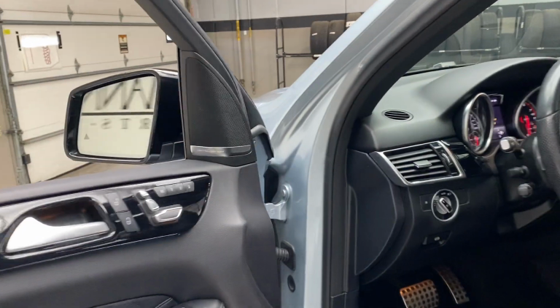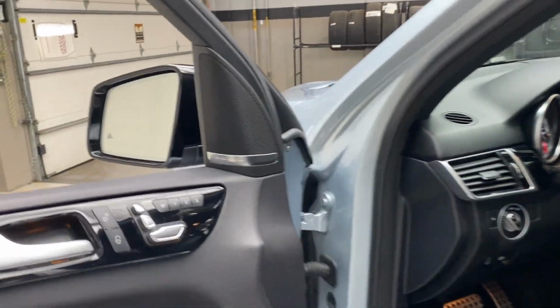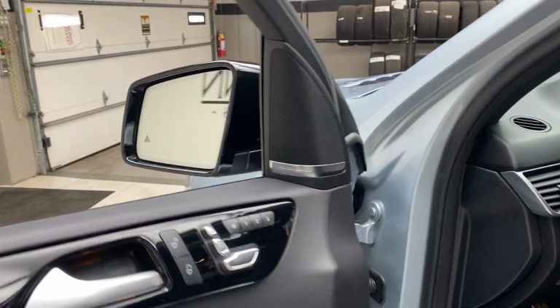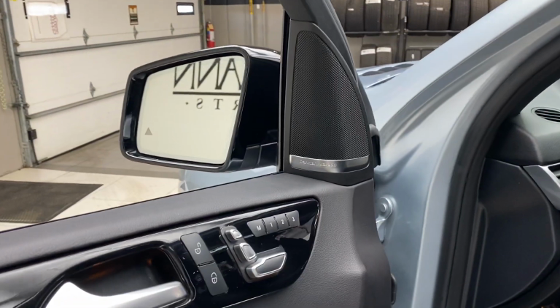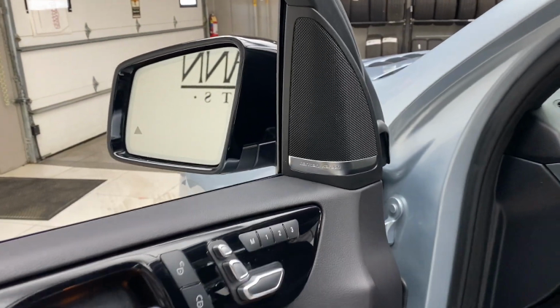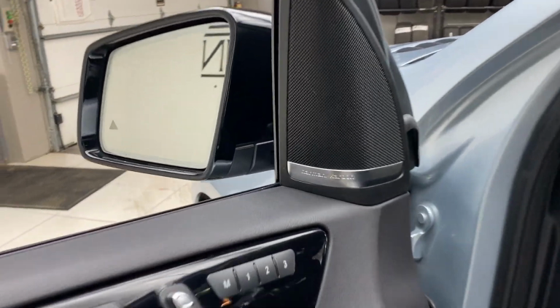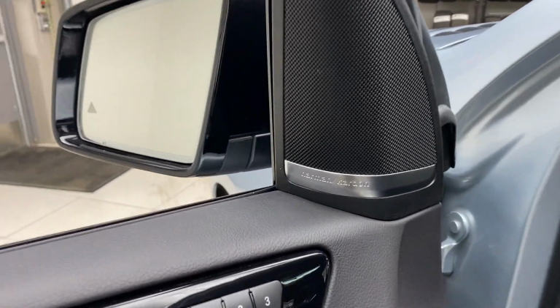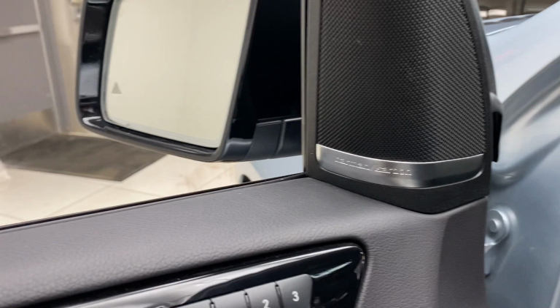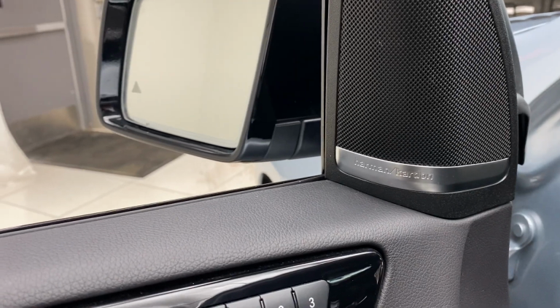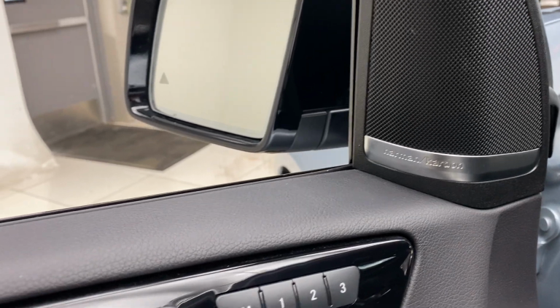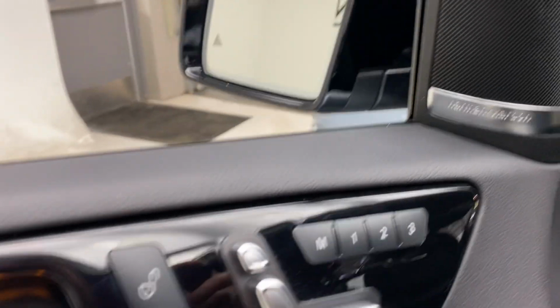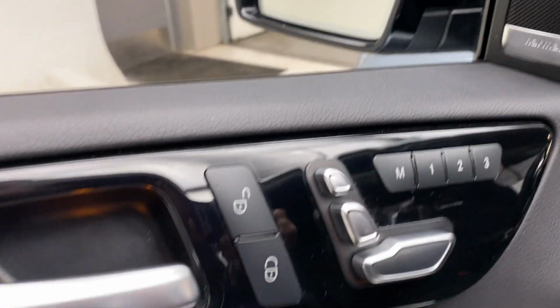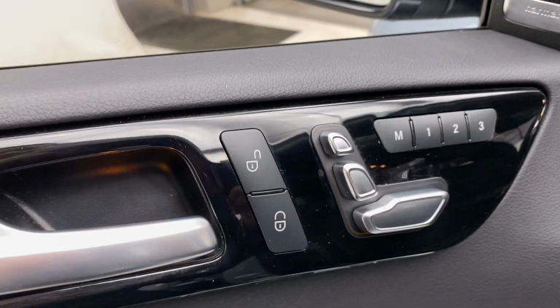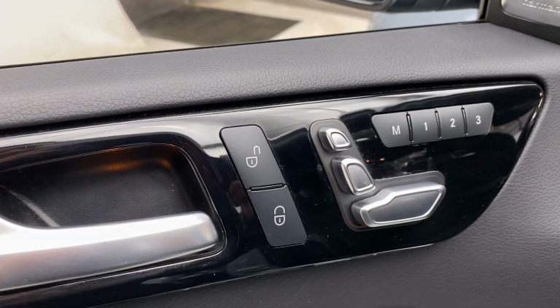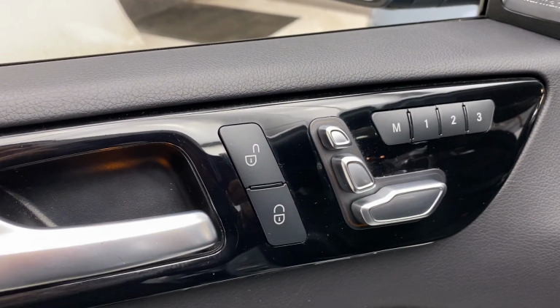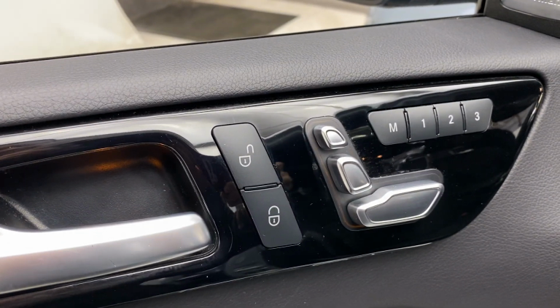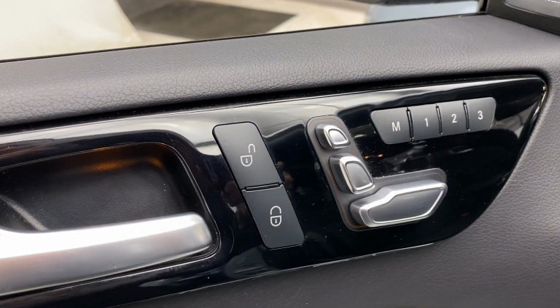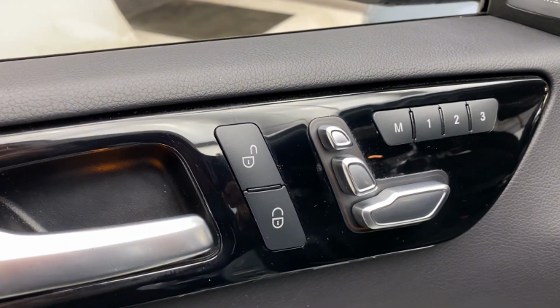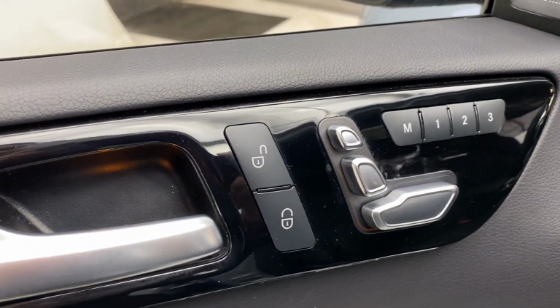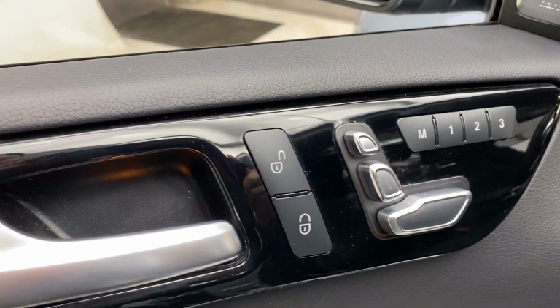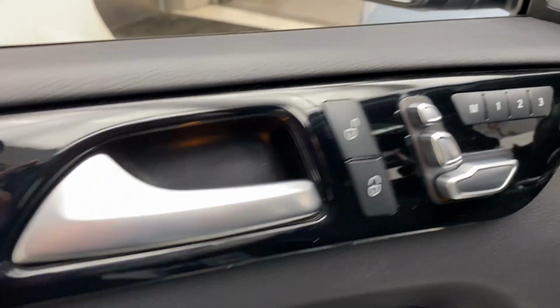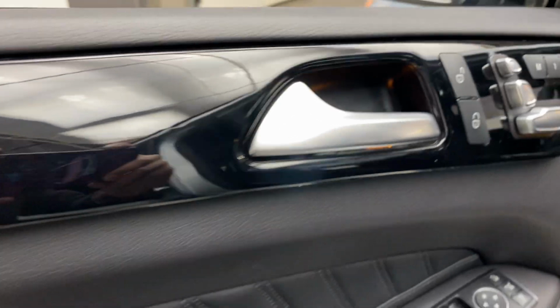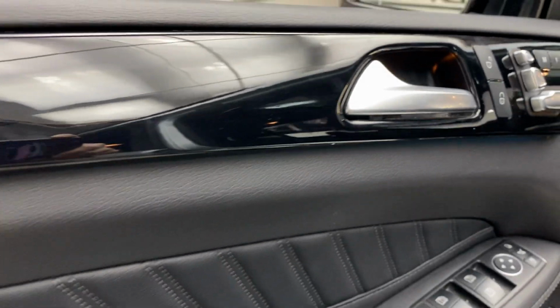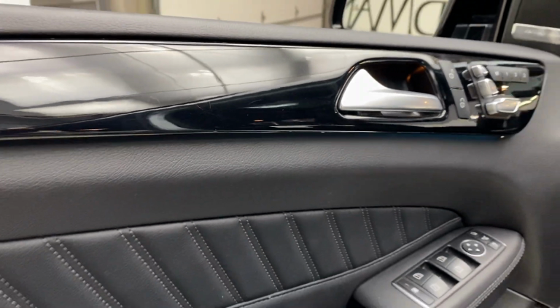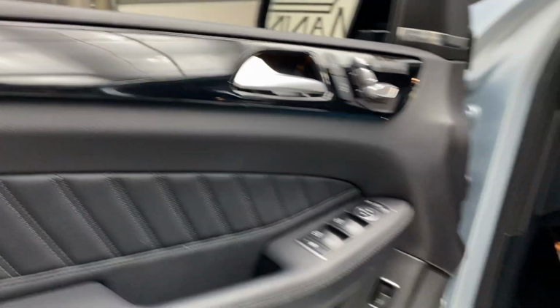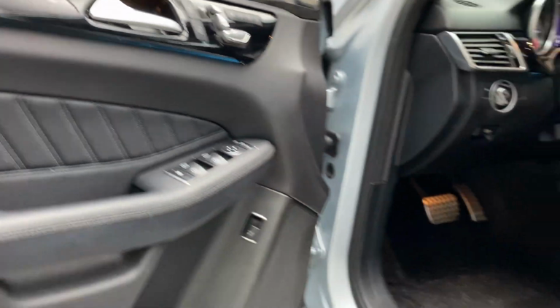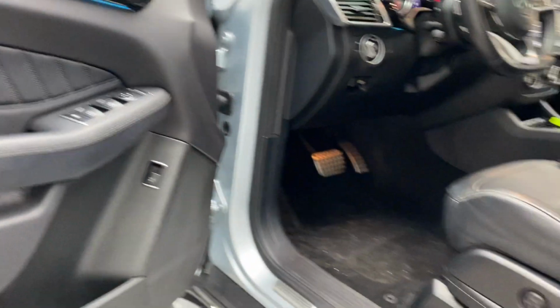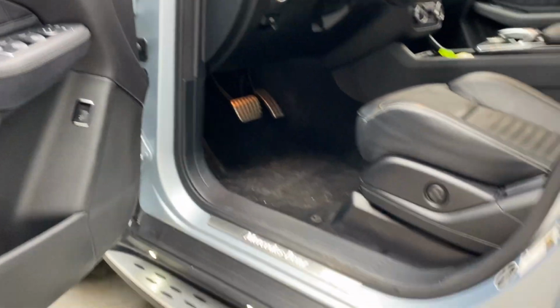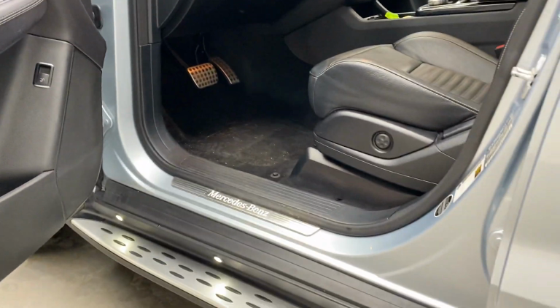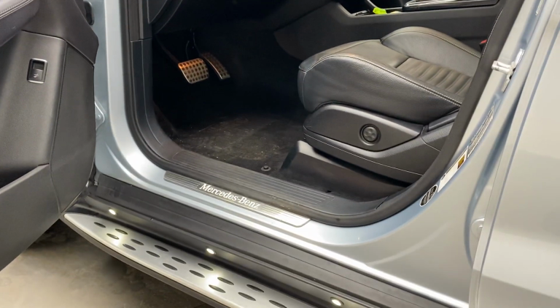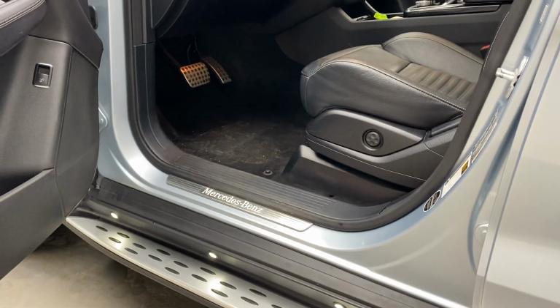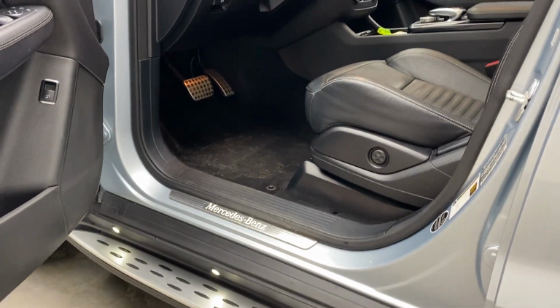This one does come with the Premium One Package, which is going to give you the Harman Kardon sound system, black lacquer piano trim, memory seats, ambient lighting, and illuminated door sill.